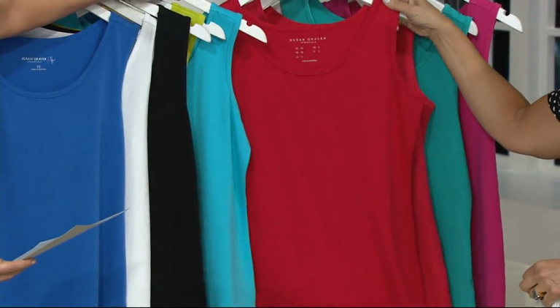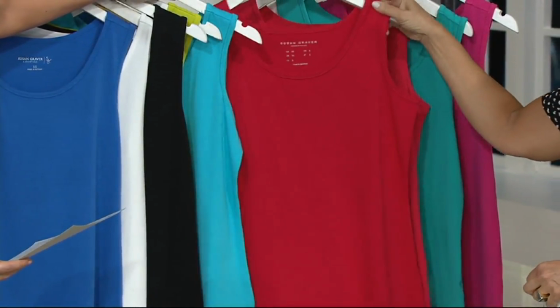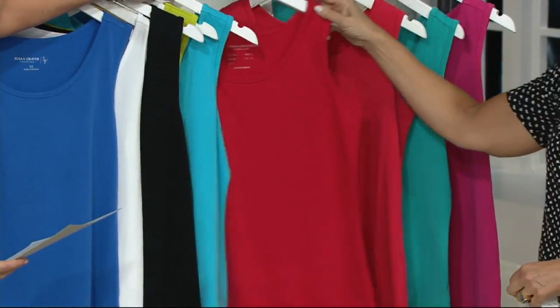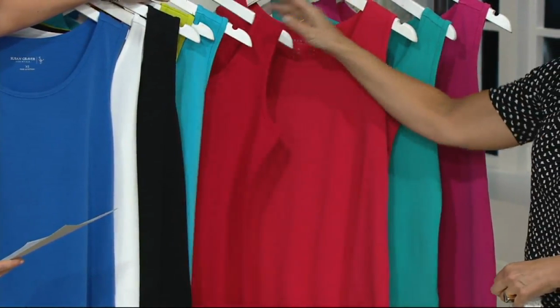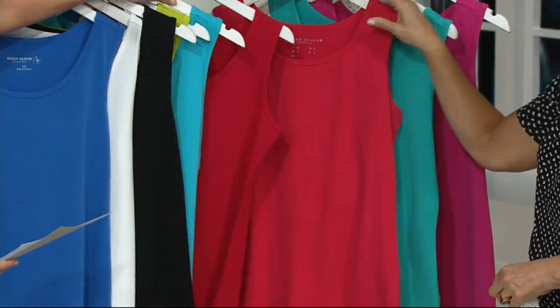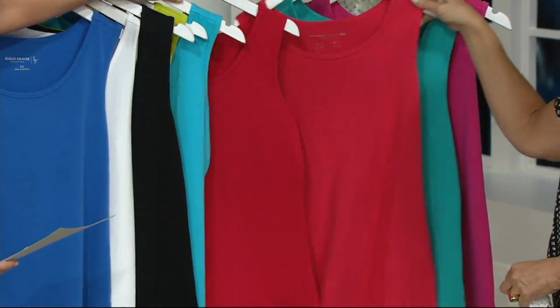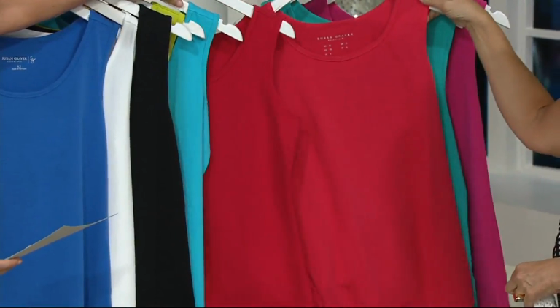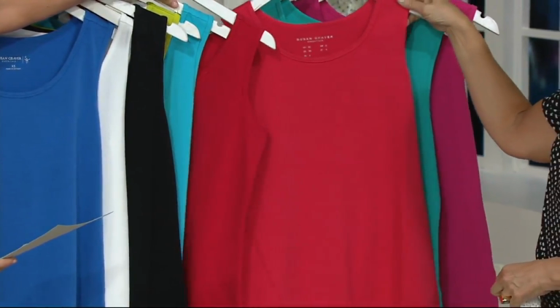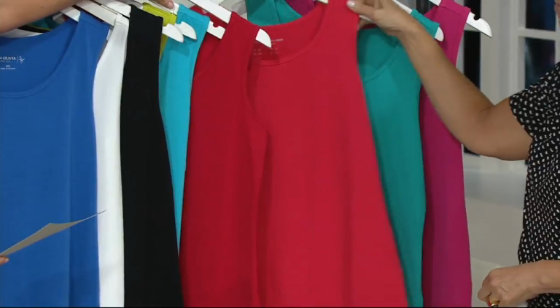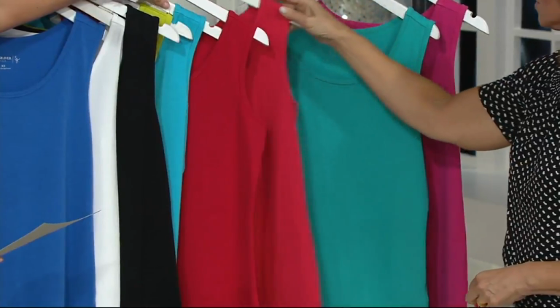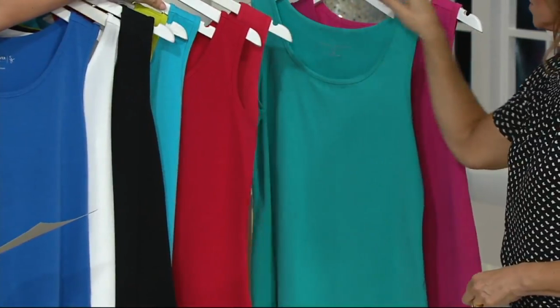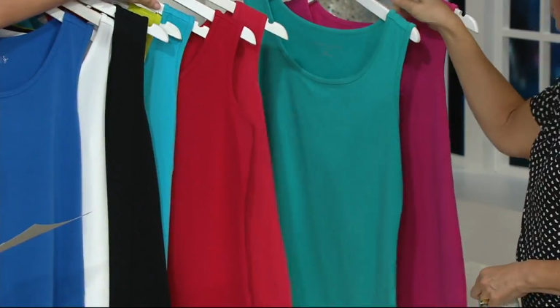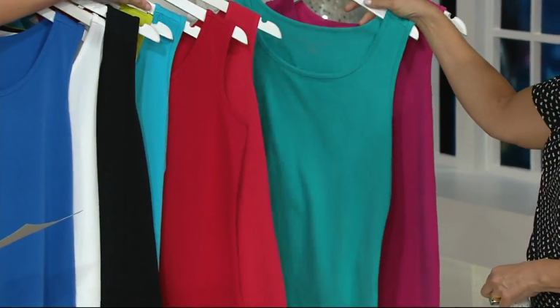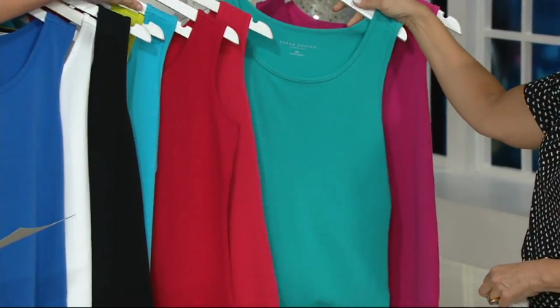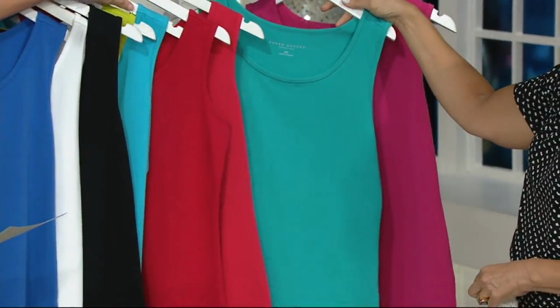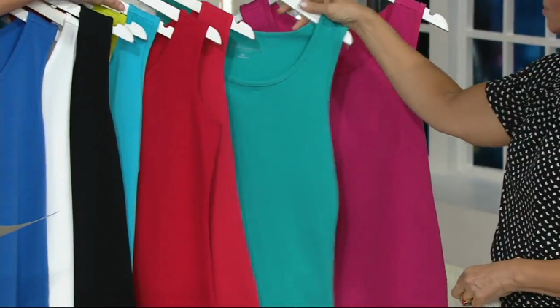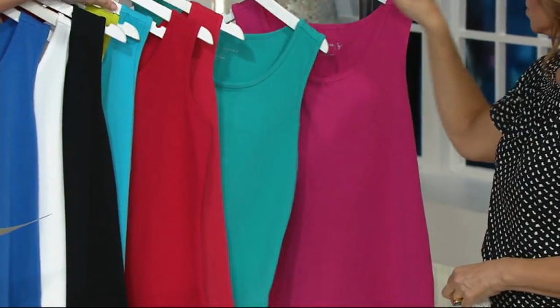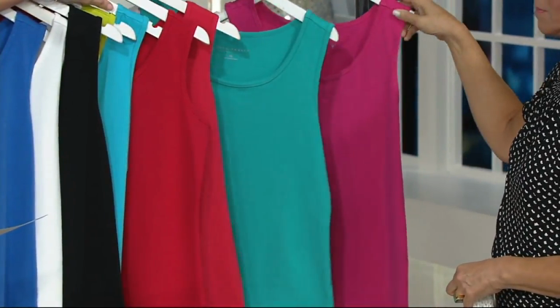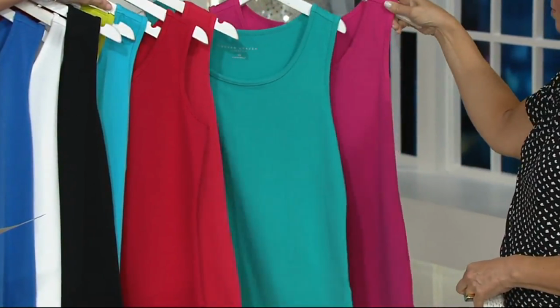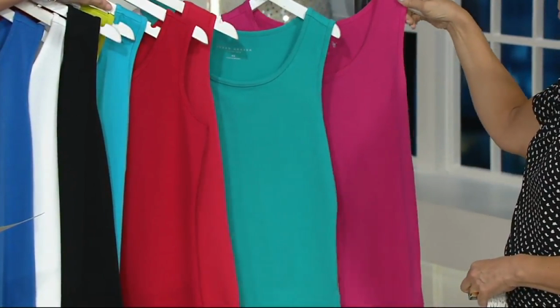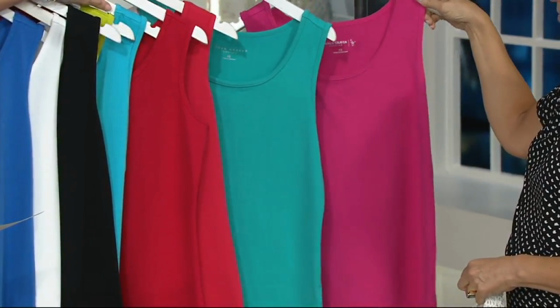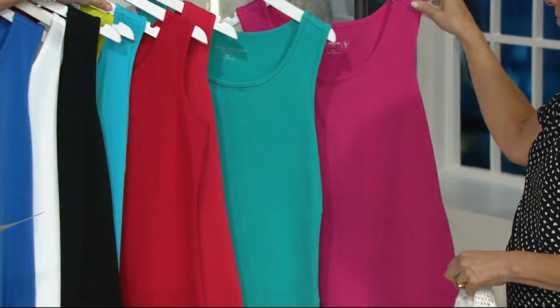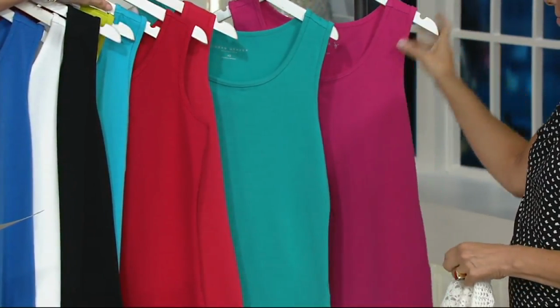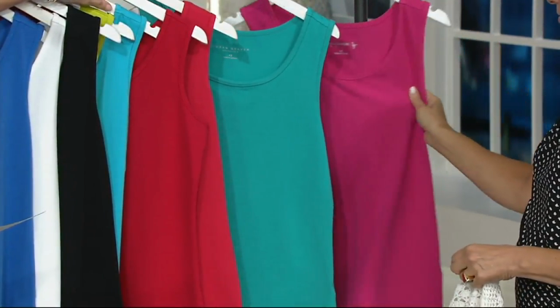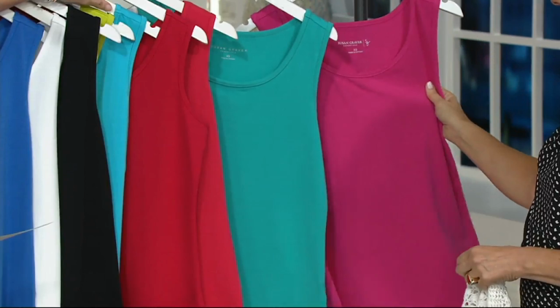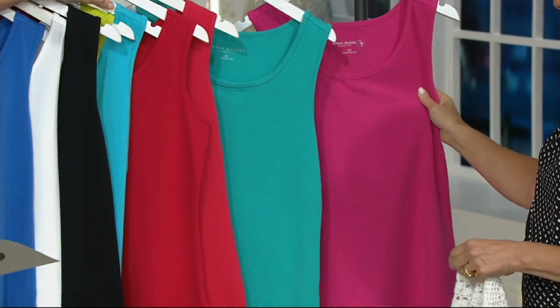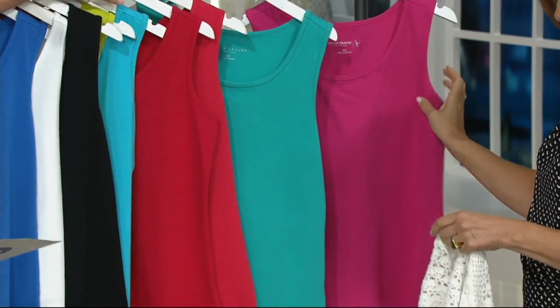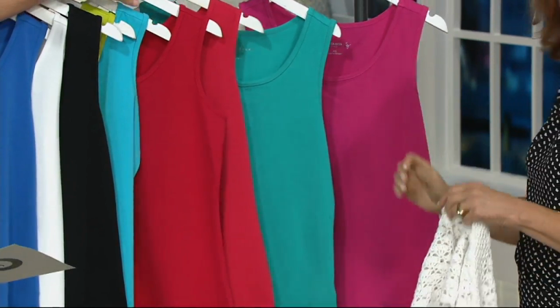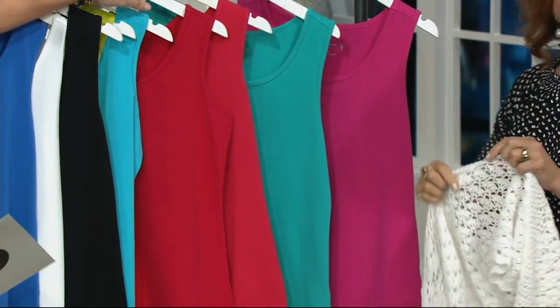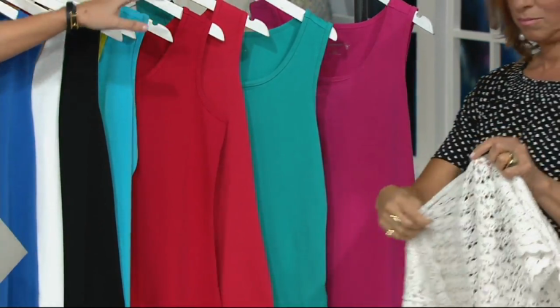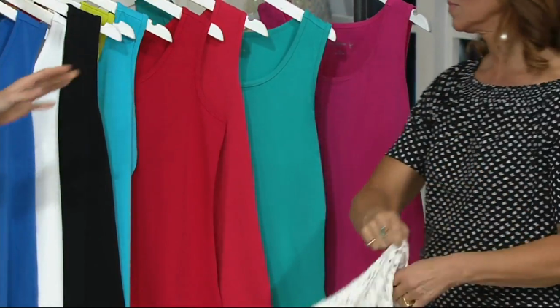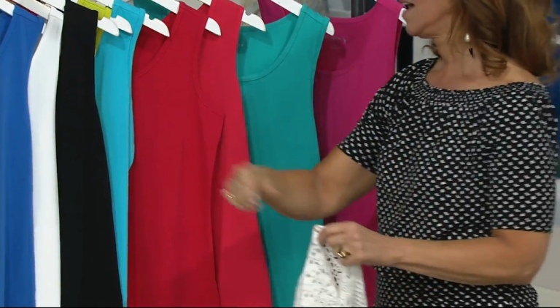Same with red. Bright Coral, extra small through 3X. Seabreeze, extra extra small through large — Seabreeze is limited though. And Carnival Pink is limited, small through large and 2X.